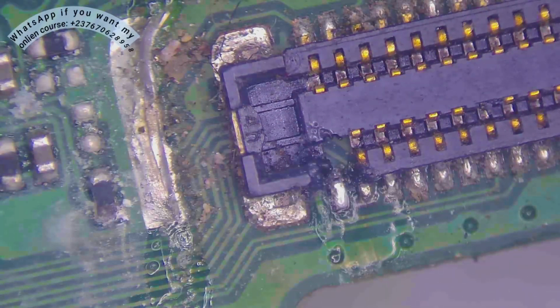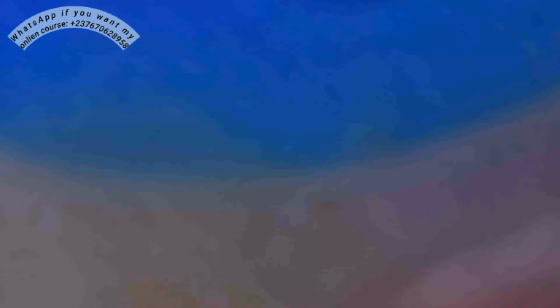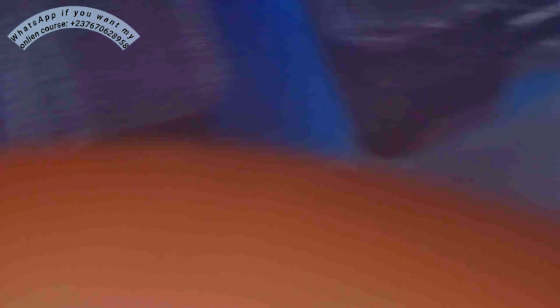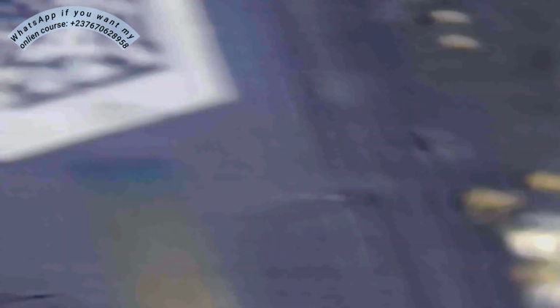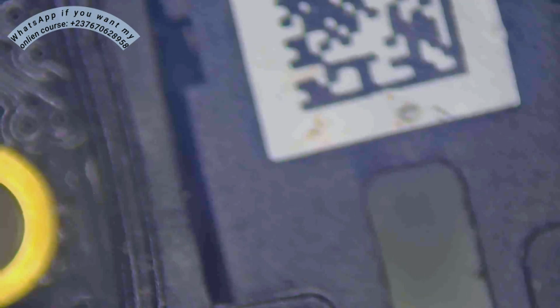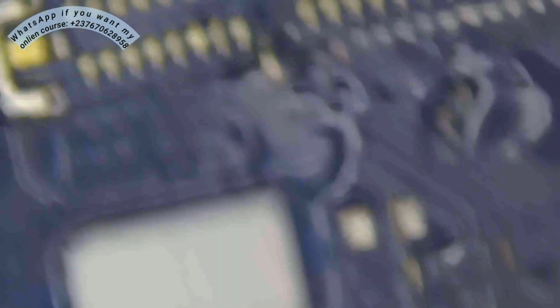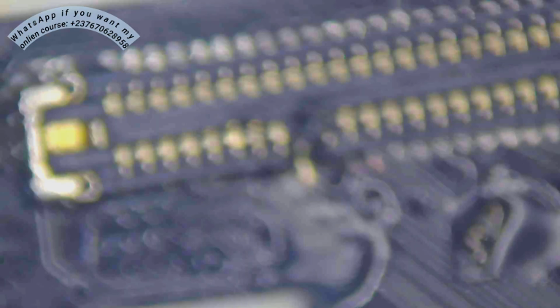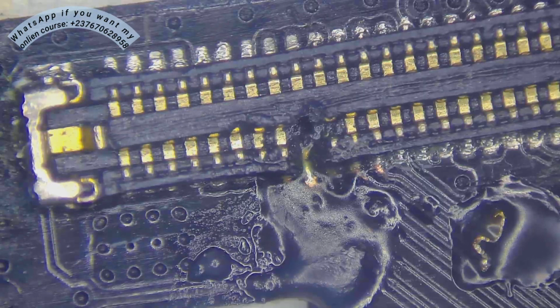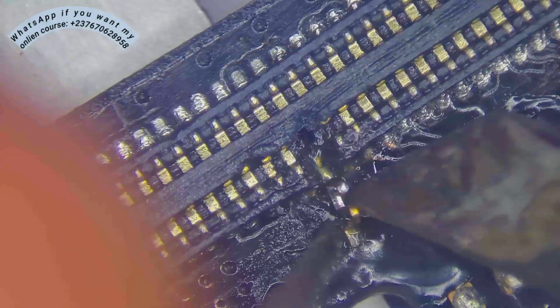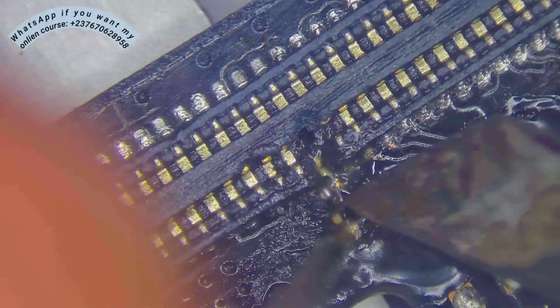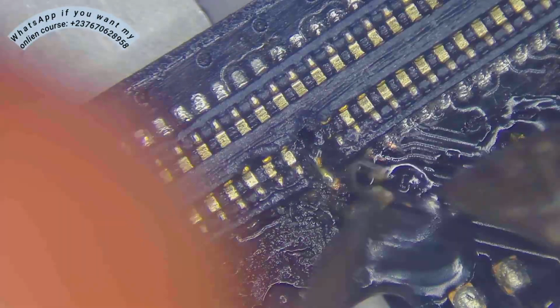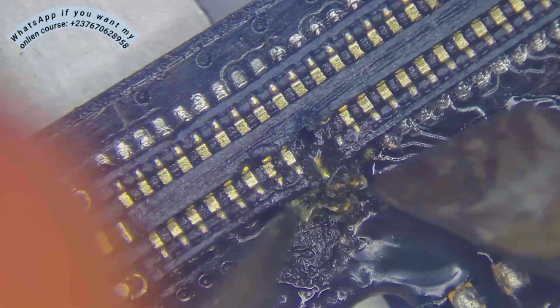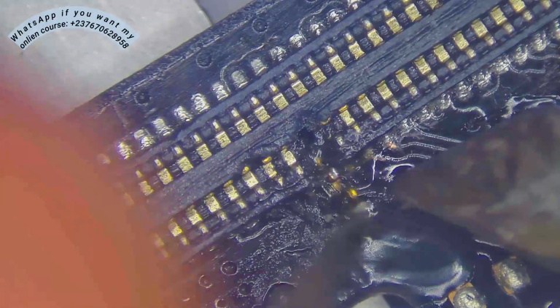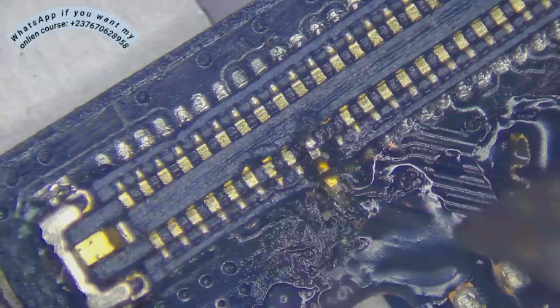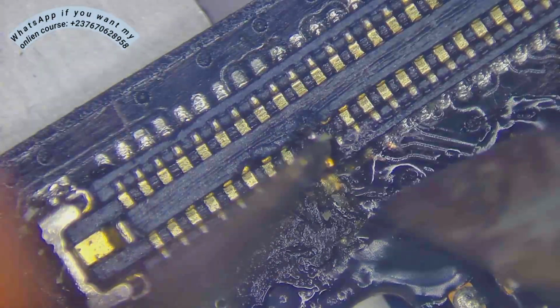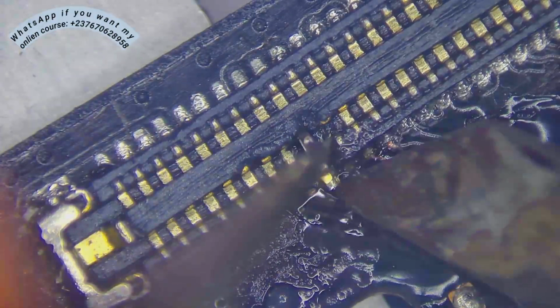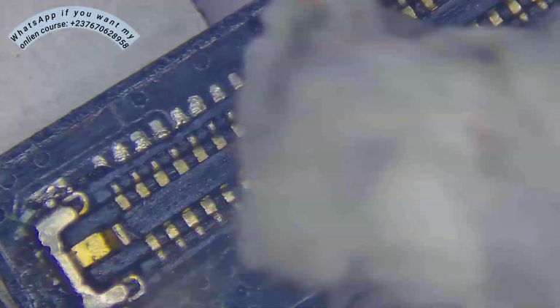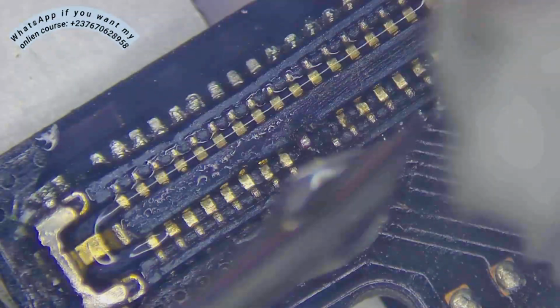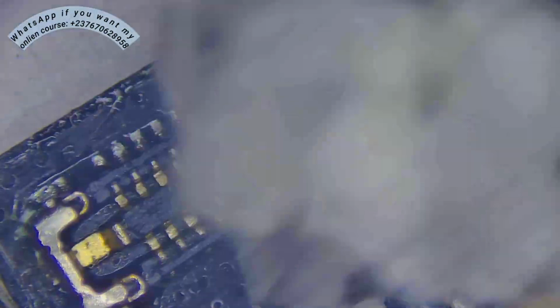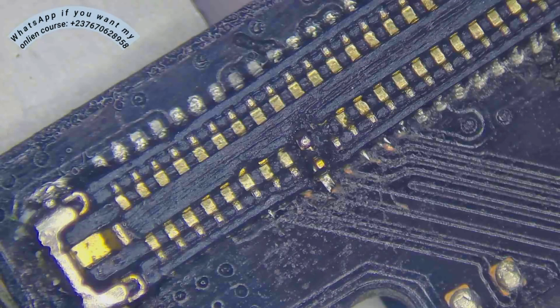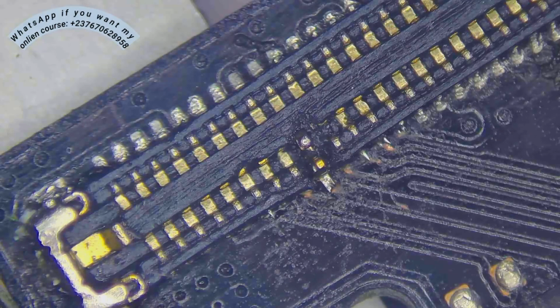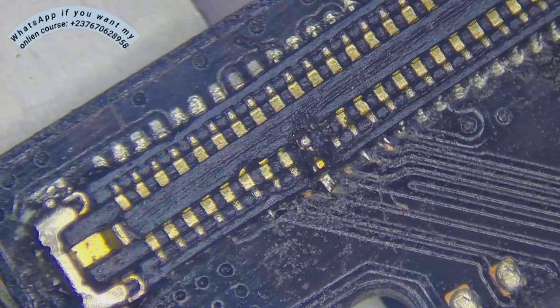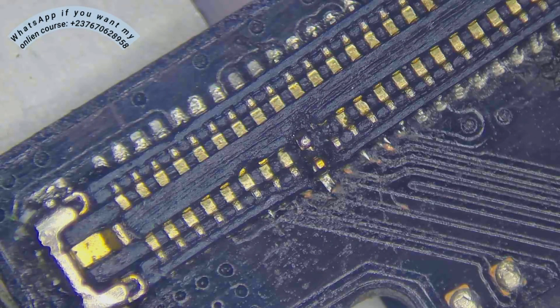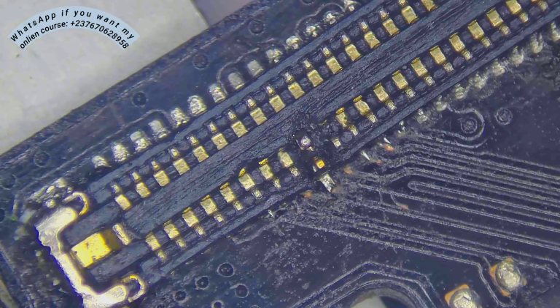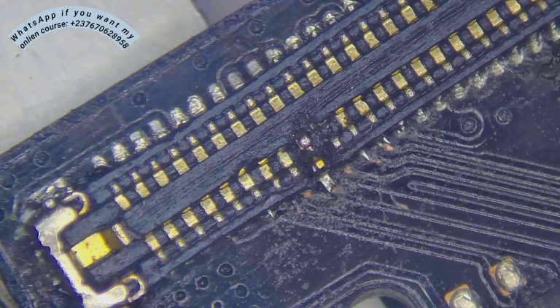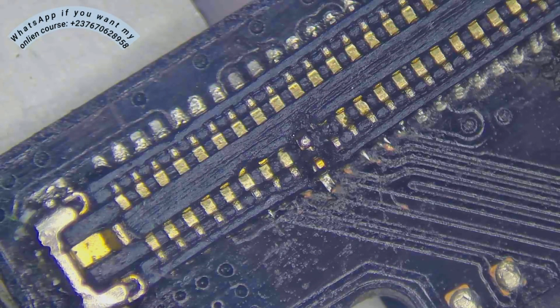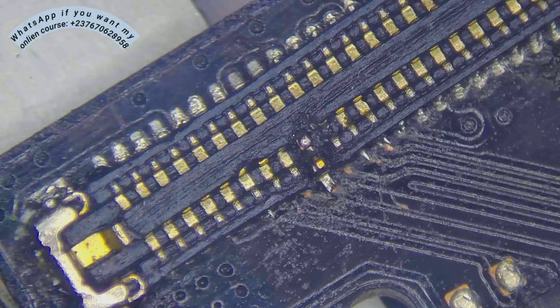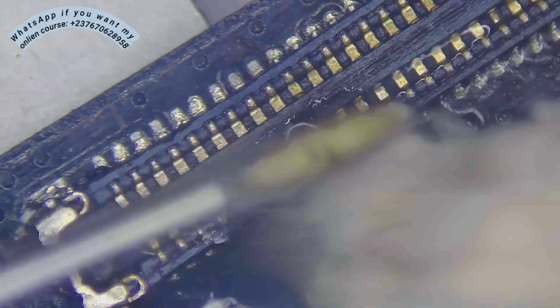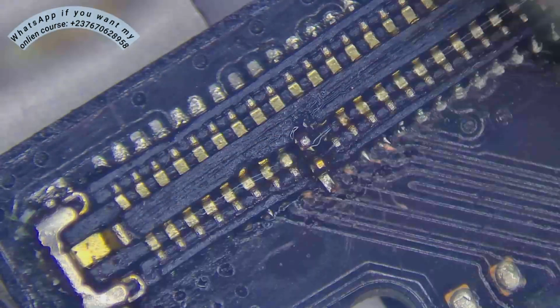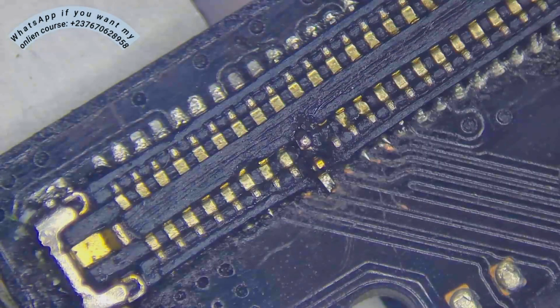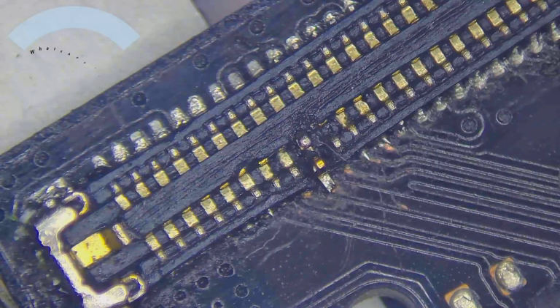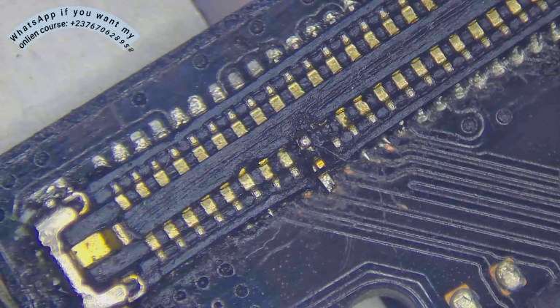I removed the bad pin from a scrap PCB and replaced the damaged one, because it wasn't okay. I replaced it with the good one, and it went in very smoothly.